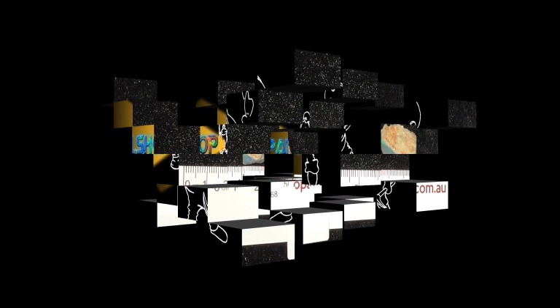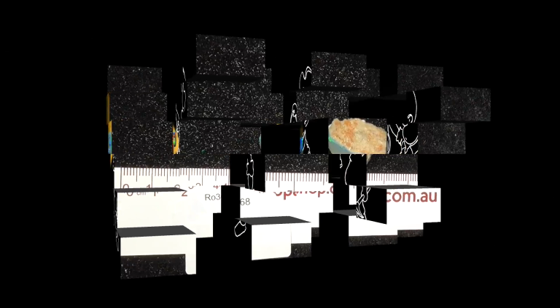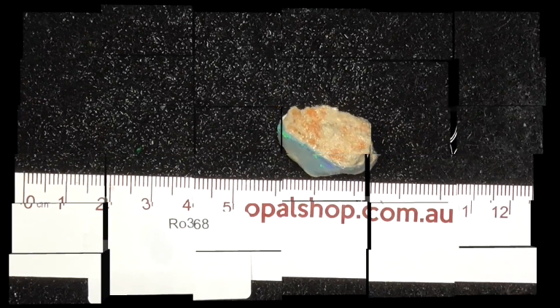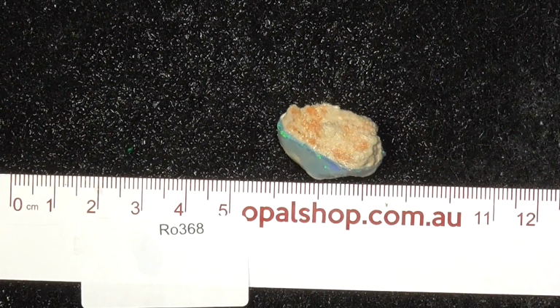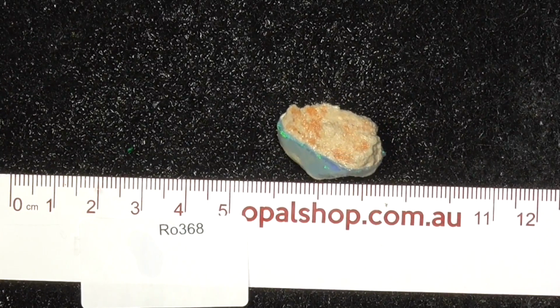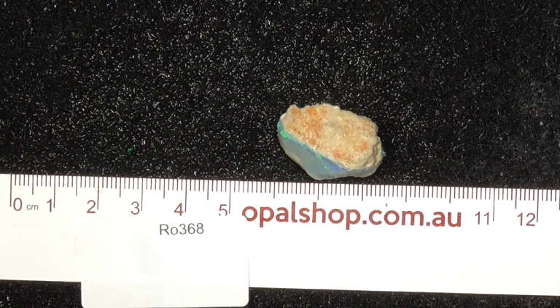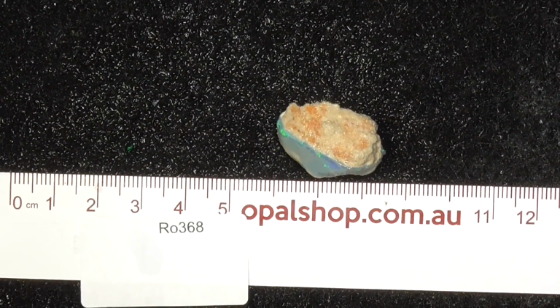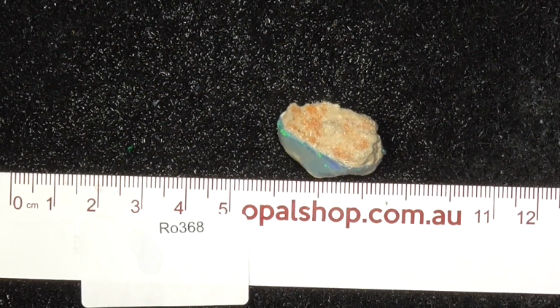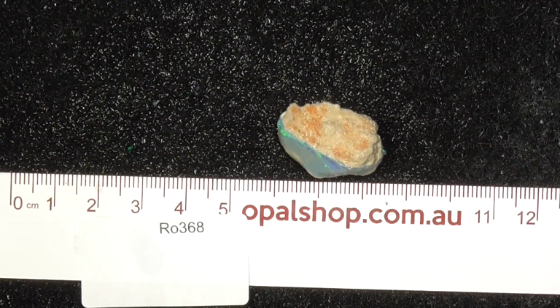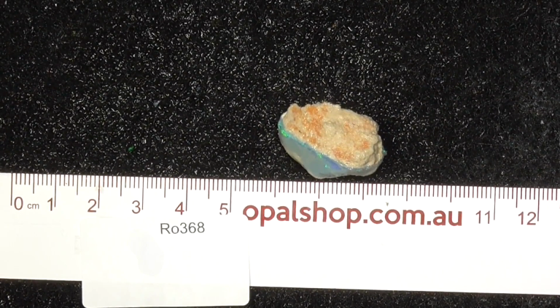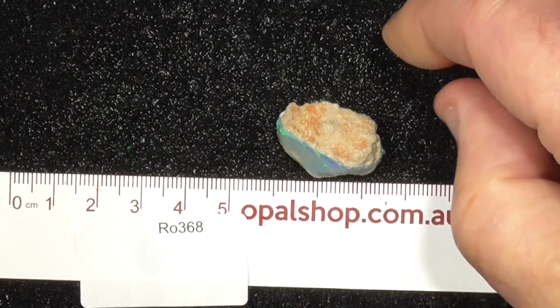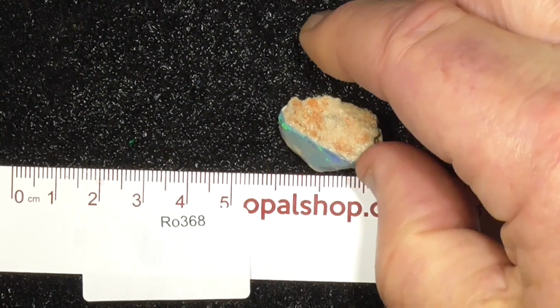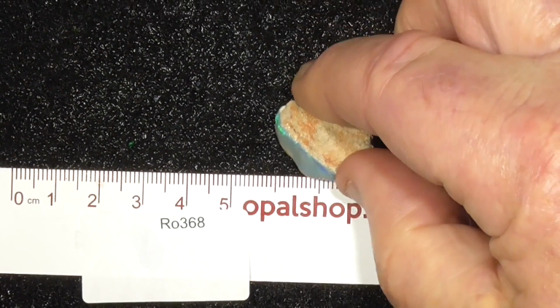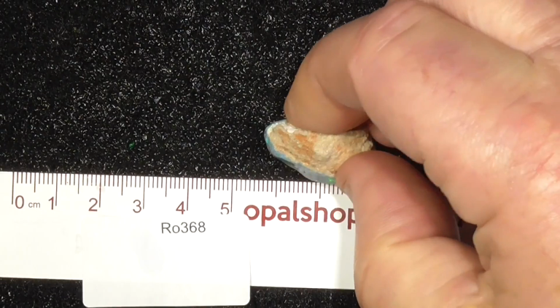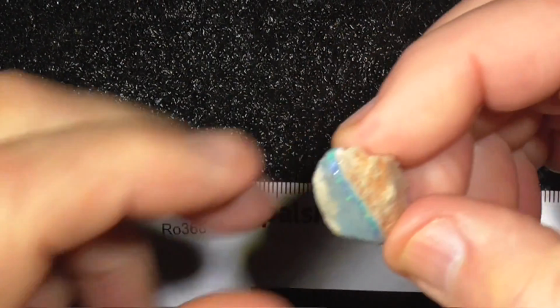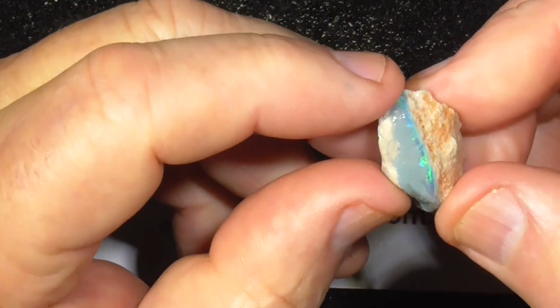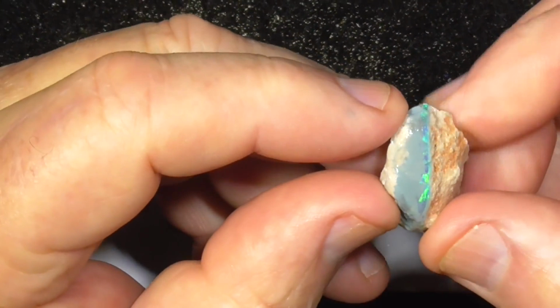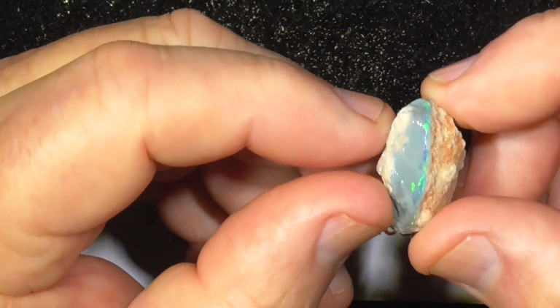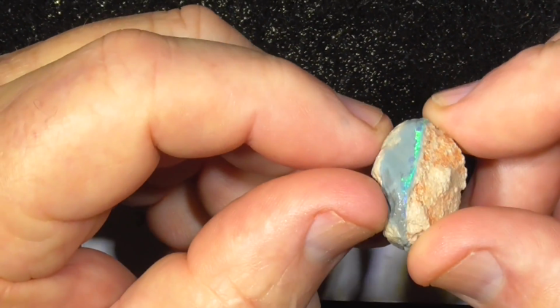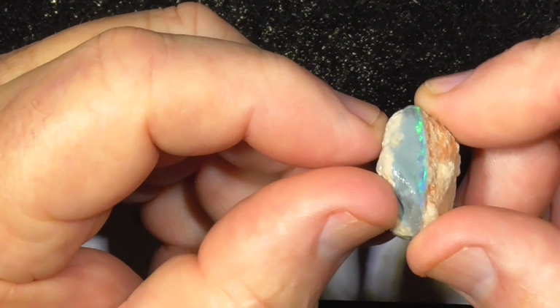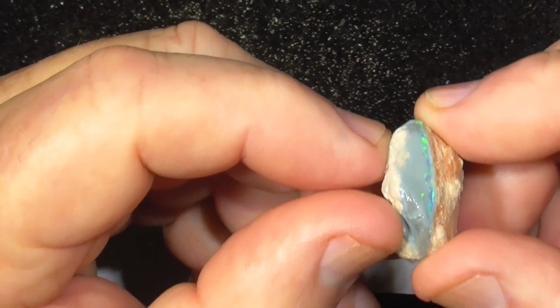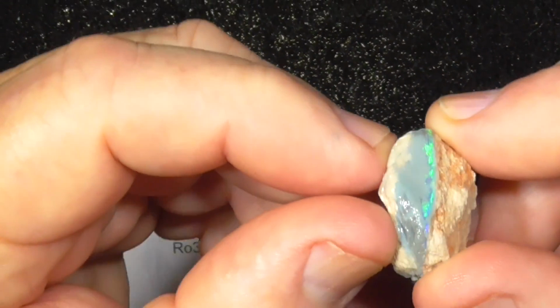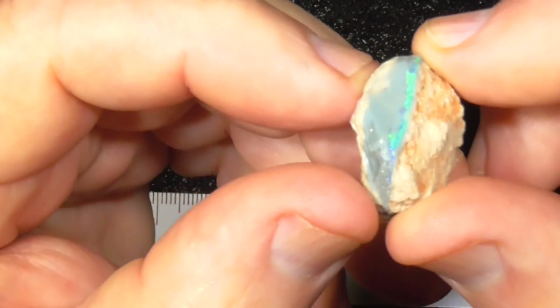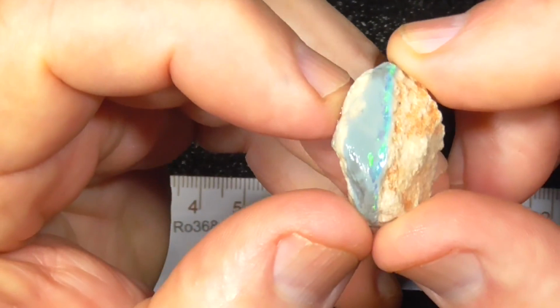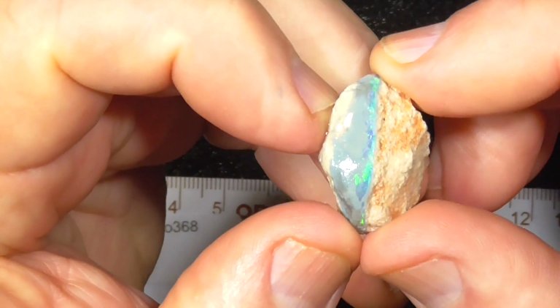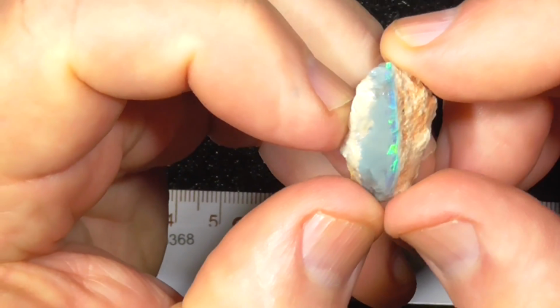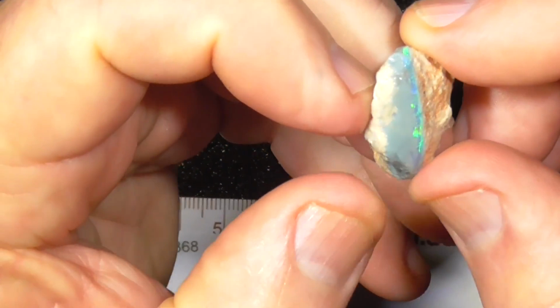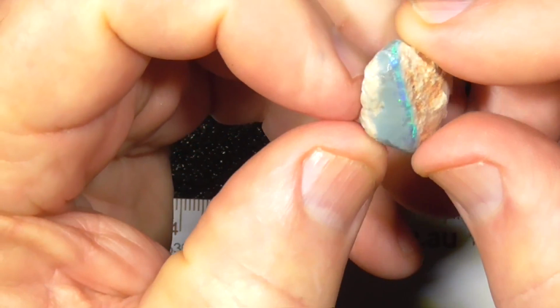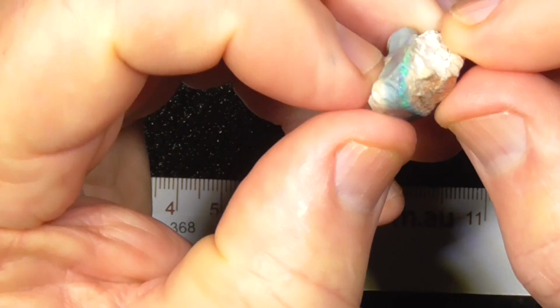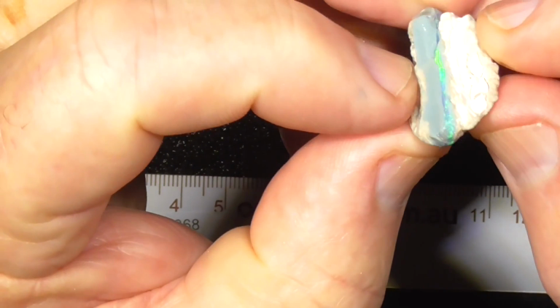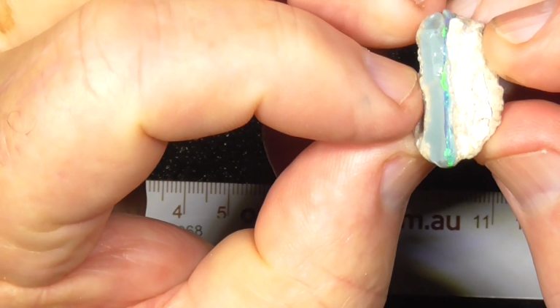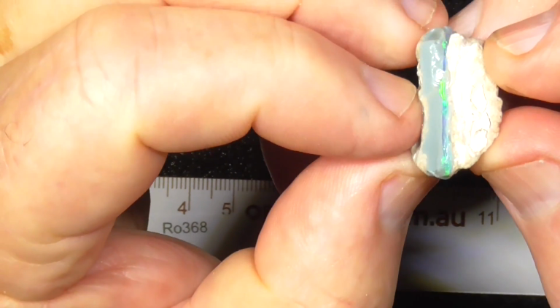G'day. Here's a piece of seam opal from Lightning Ridge. This piece has got quite a nice easy straight bar to cut to. It's on darker material — not black, but dark grey.